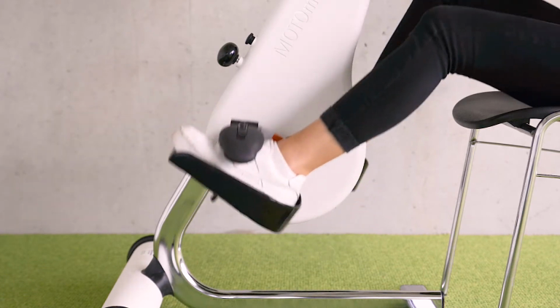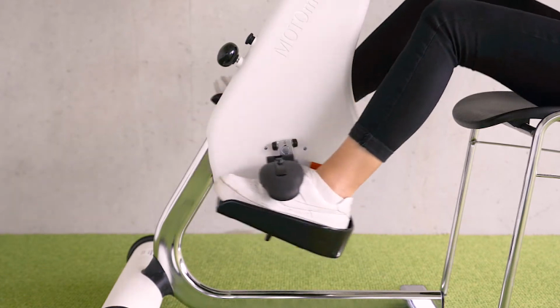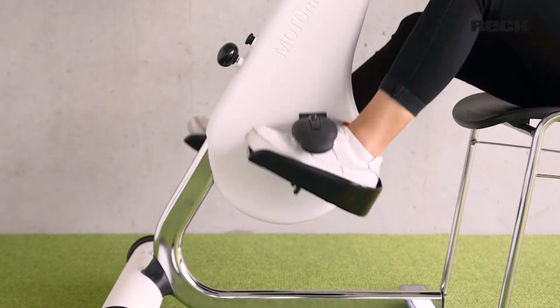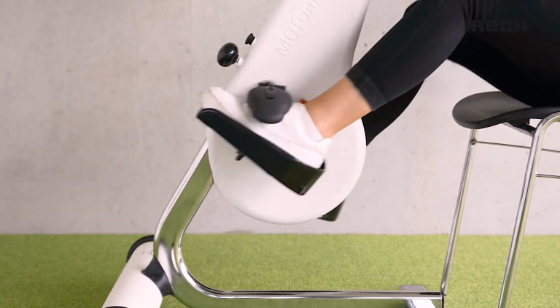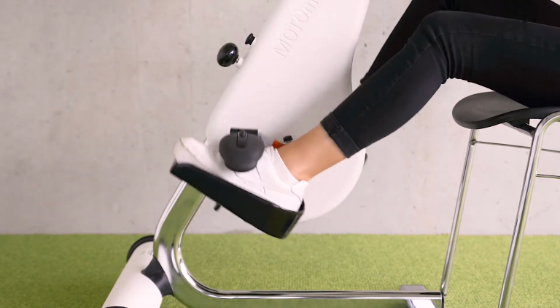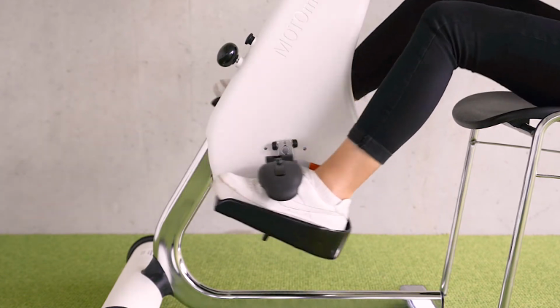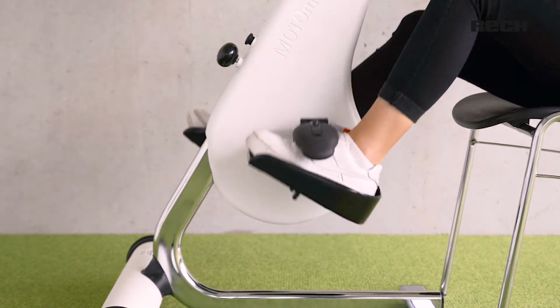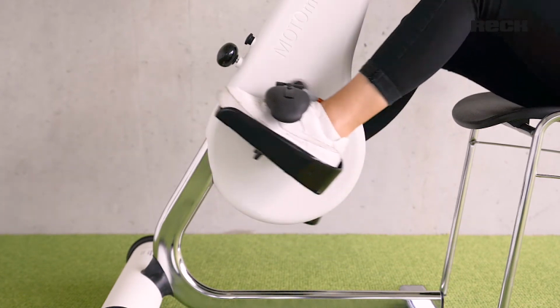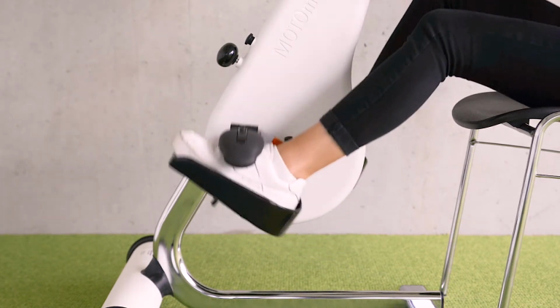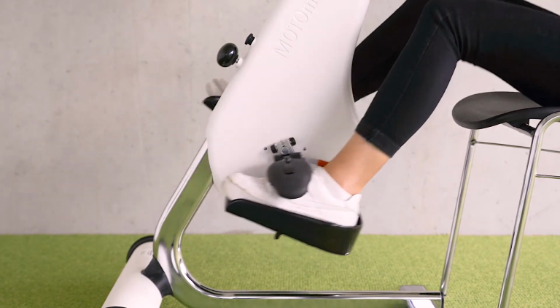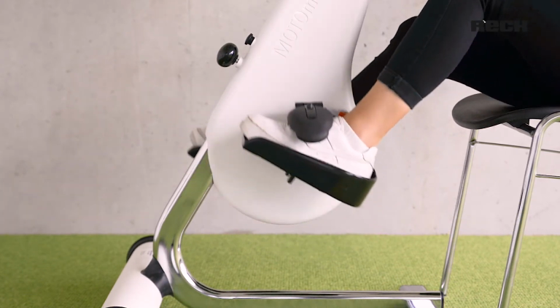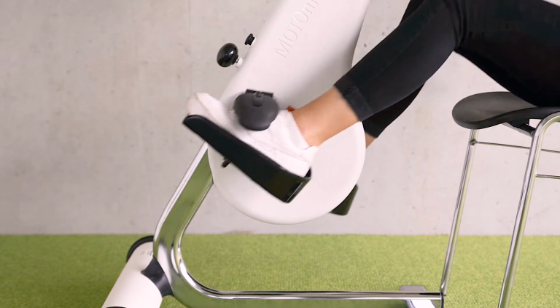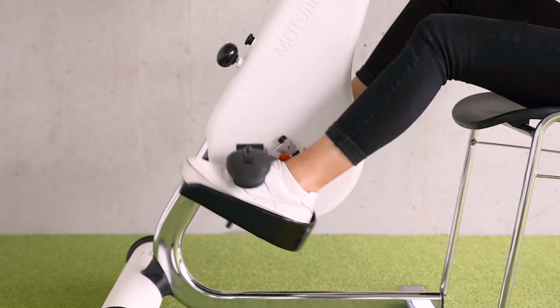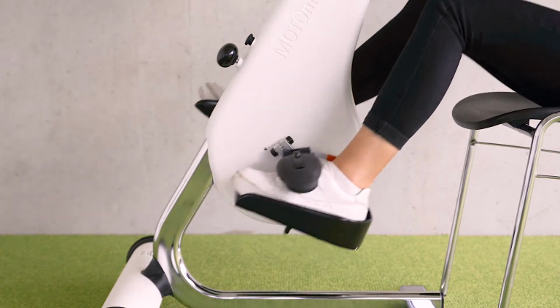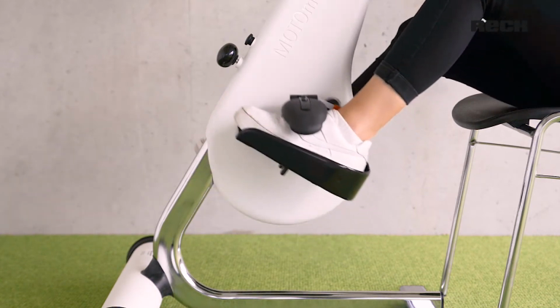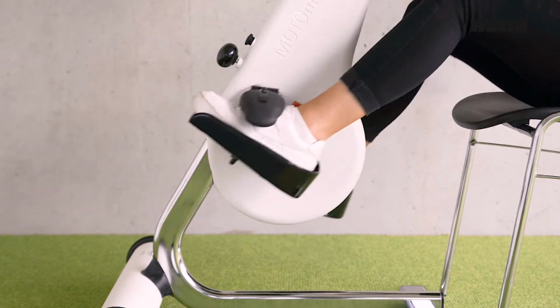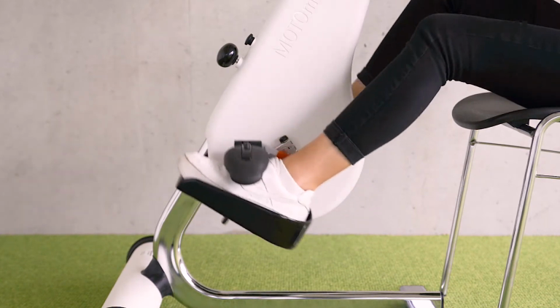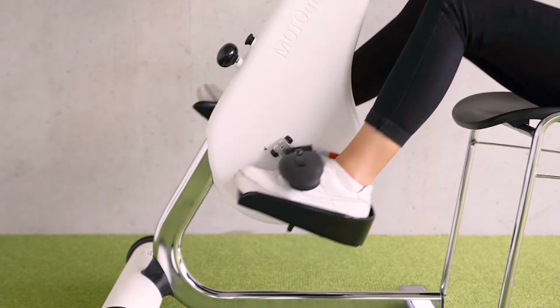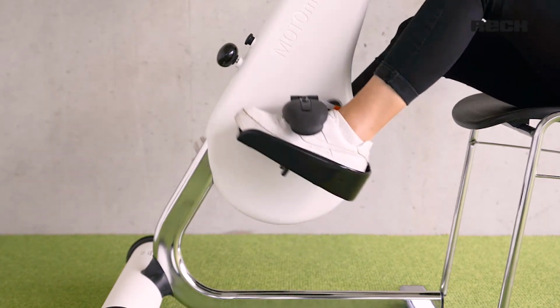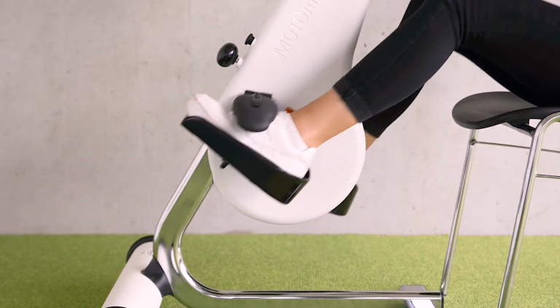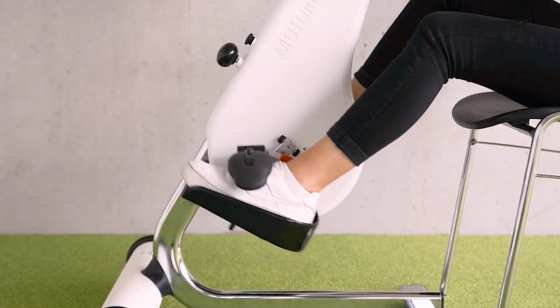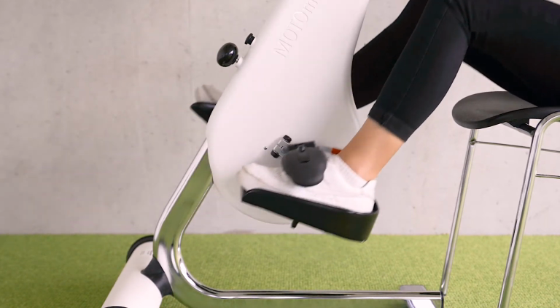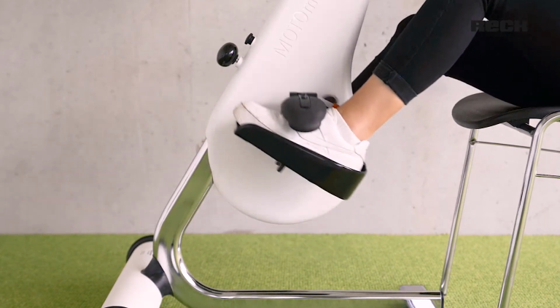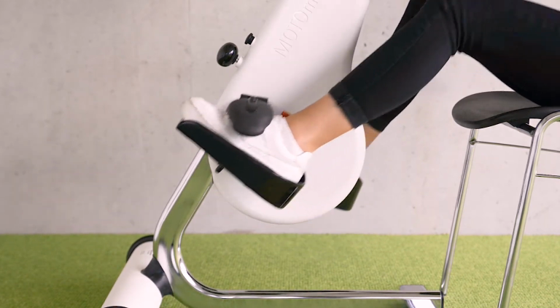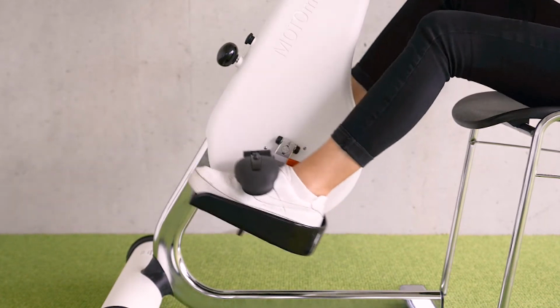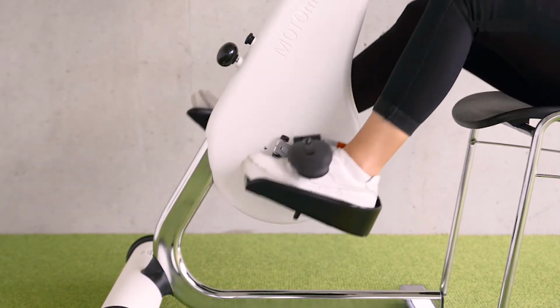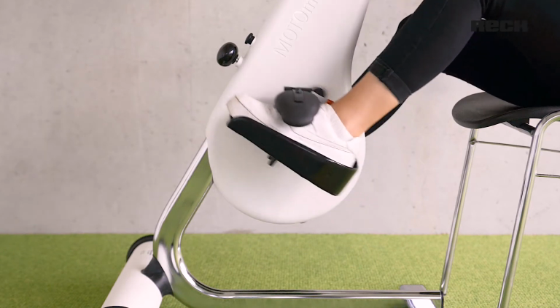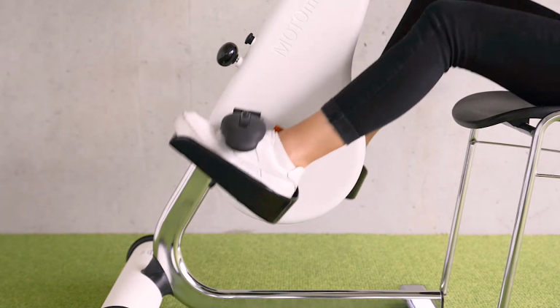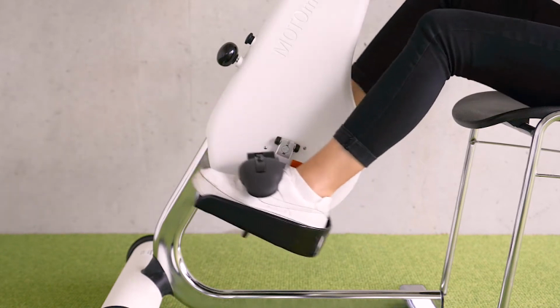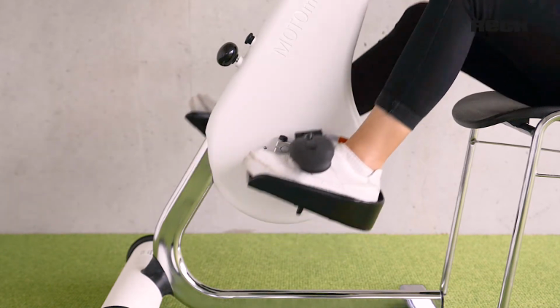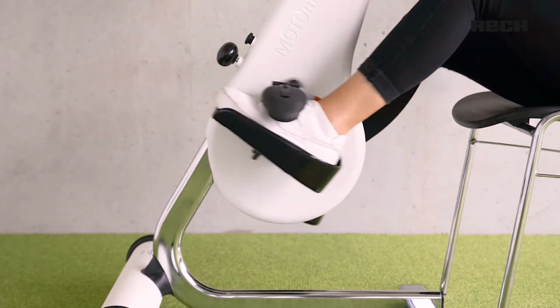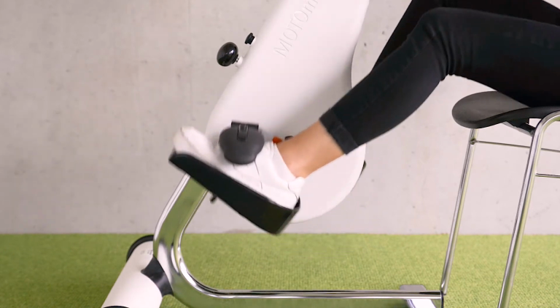In this way, even weak patients can actively train with a steady motion sequence. To support the training, the MOTORMADE function oscillating weight can be set to four different levels.